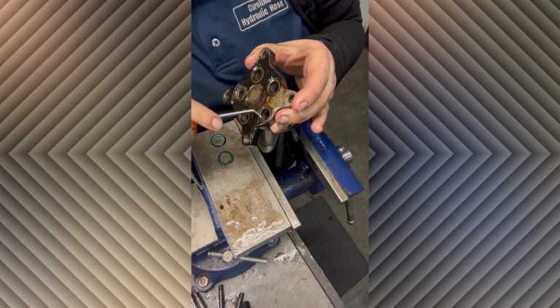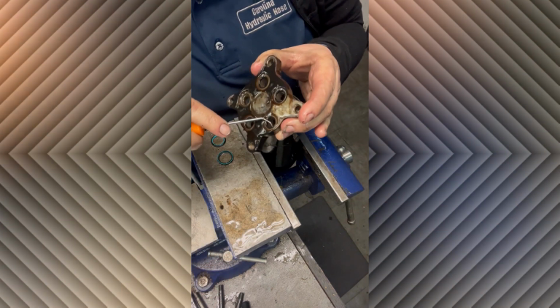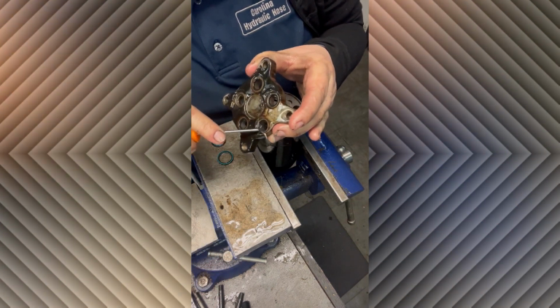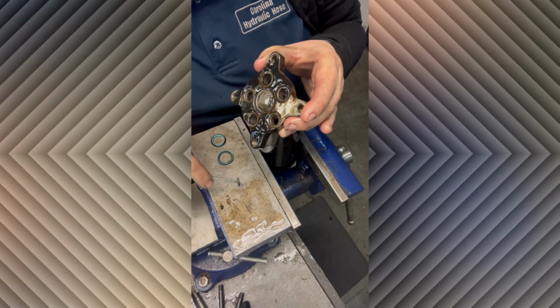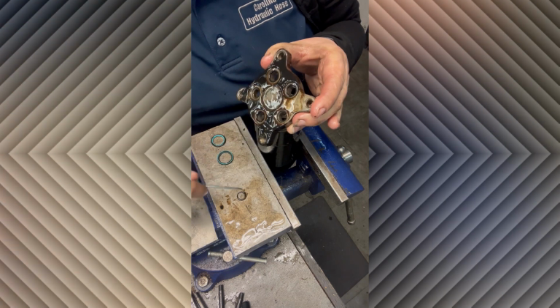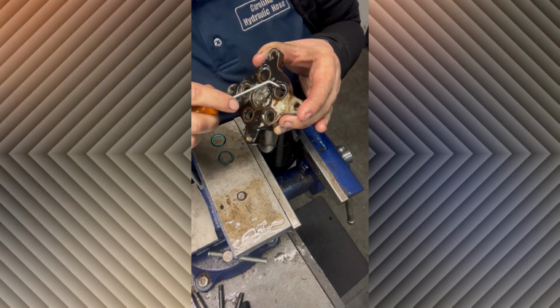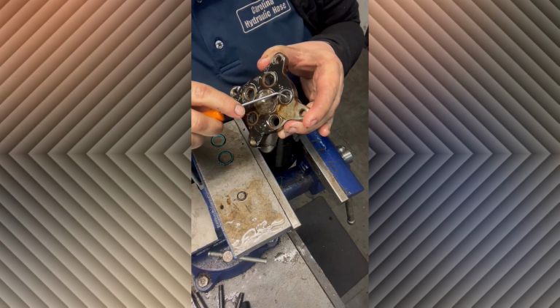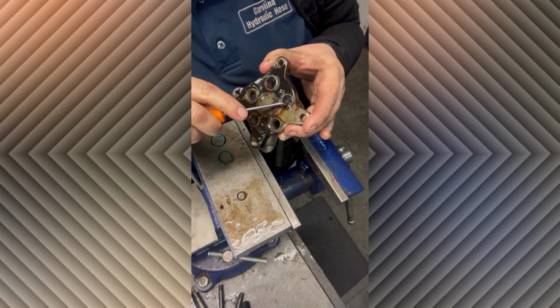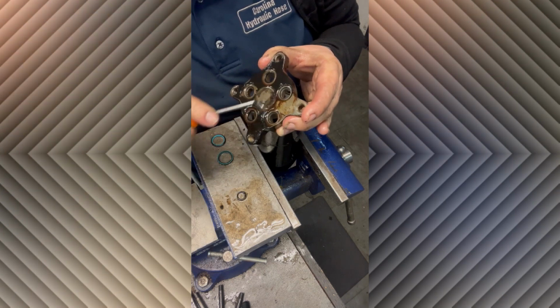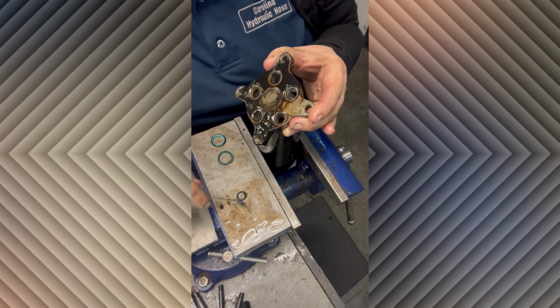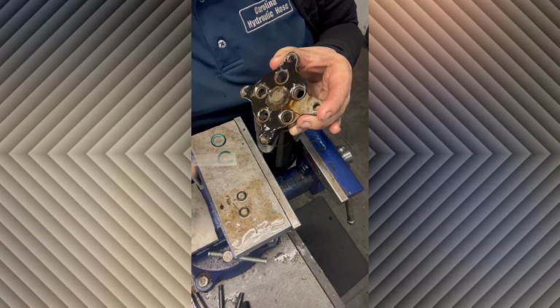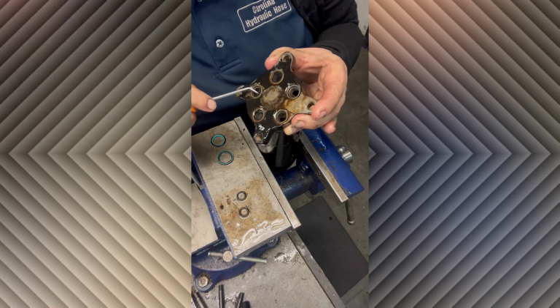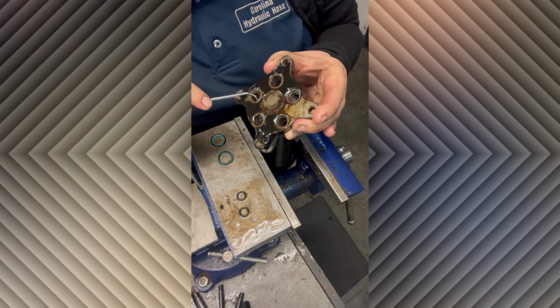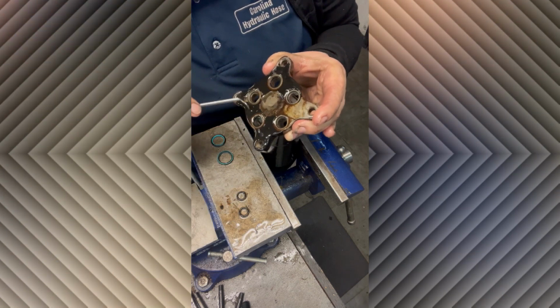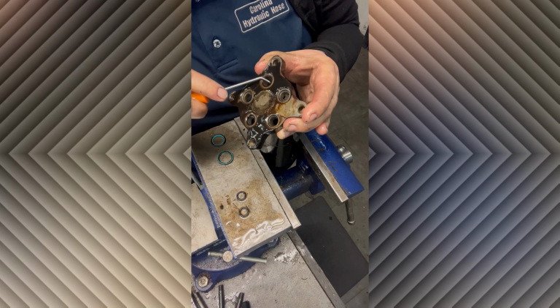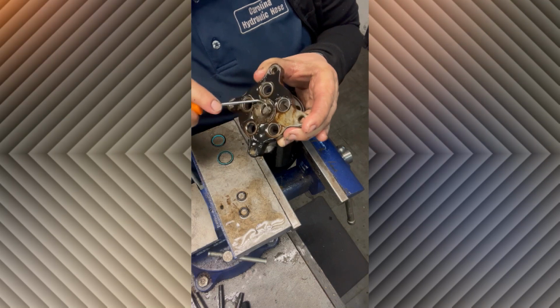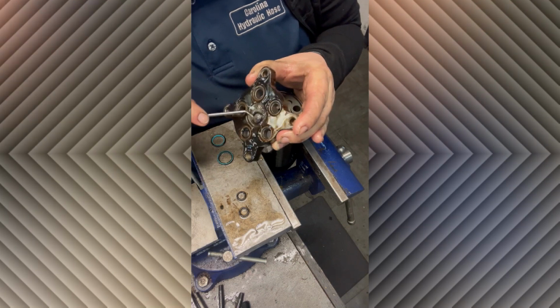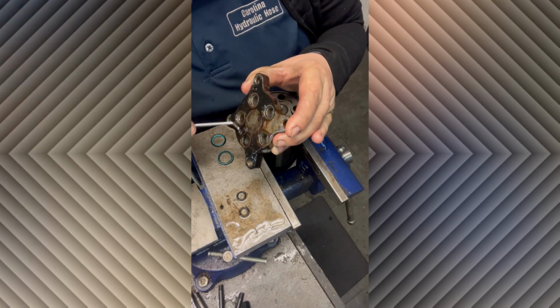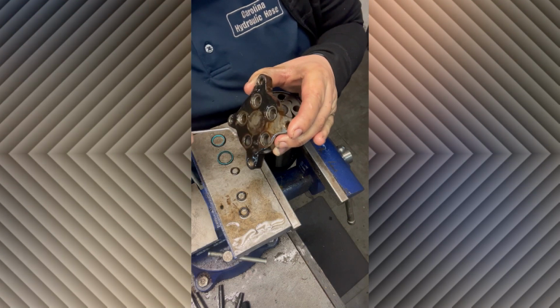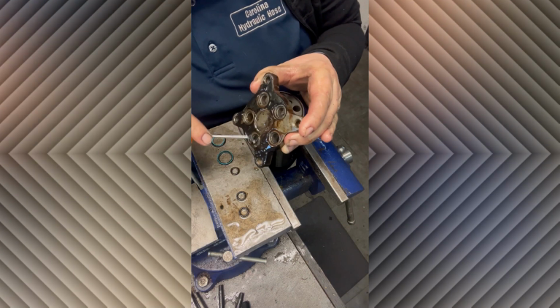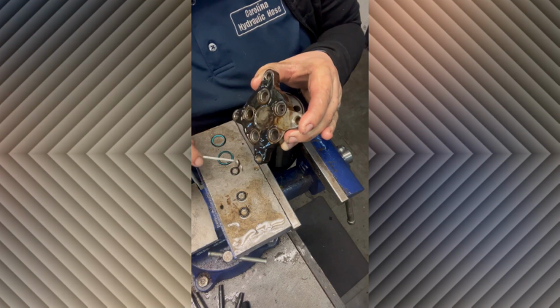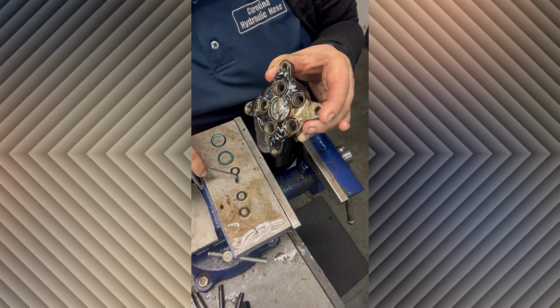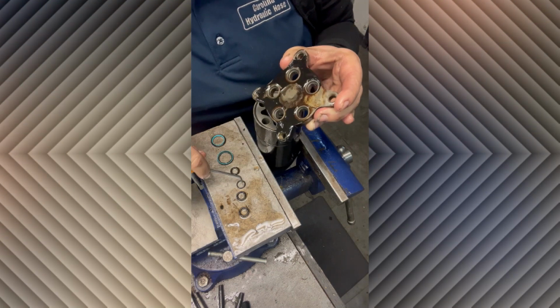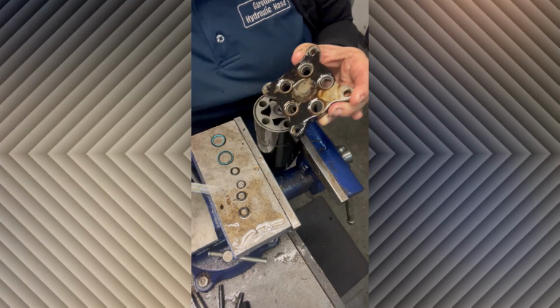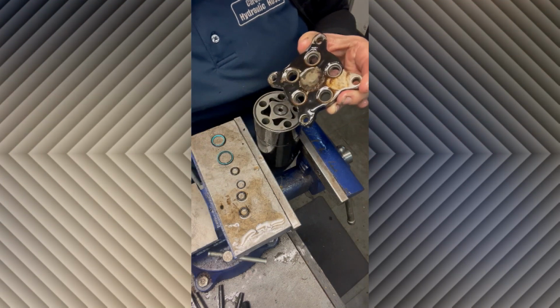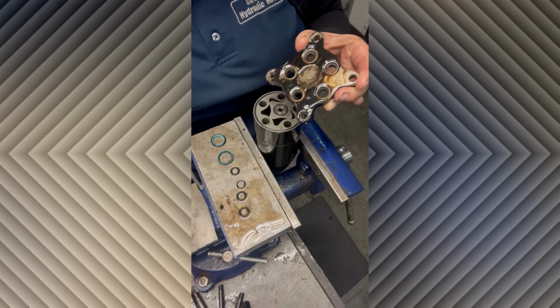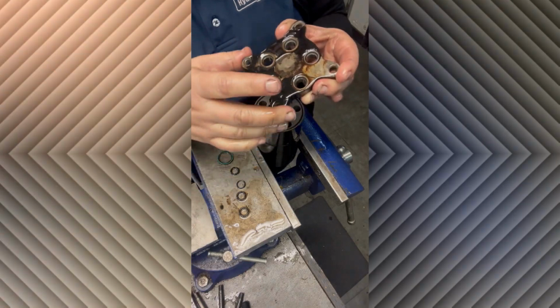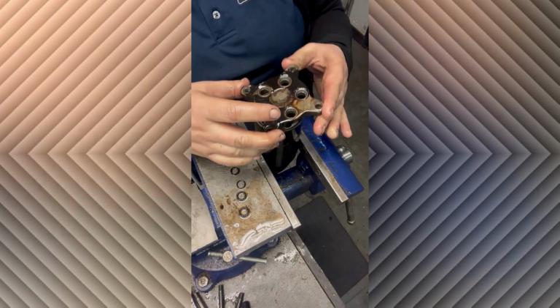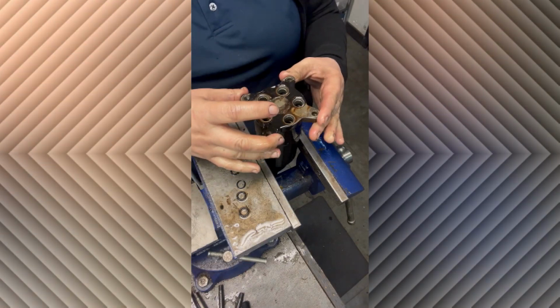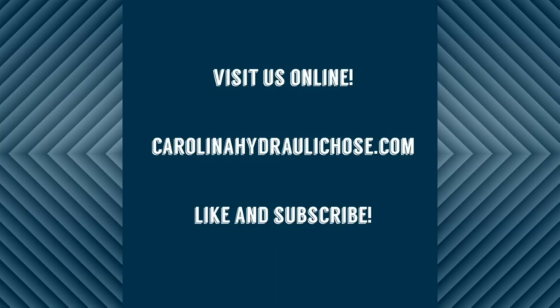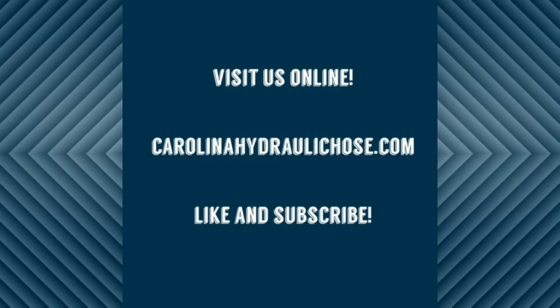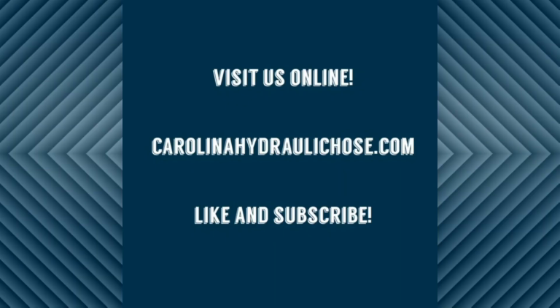There's just a couple more O-rings where the bolts sit, and you probably want to change the flat face O-rings while you're in there, and that's it. Not much to it. Thanks for watching.